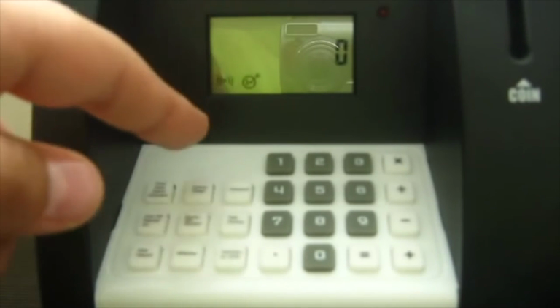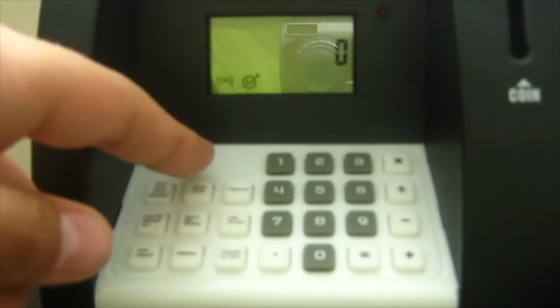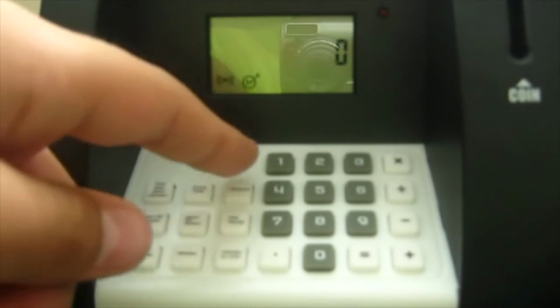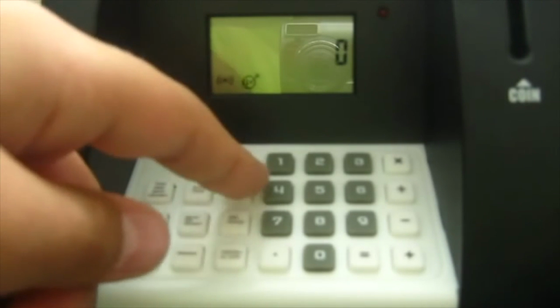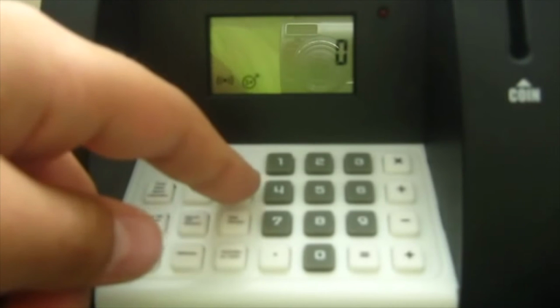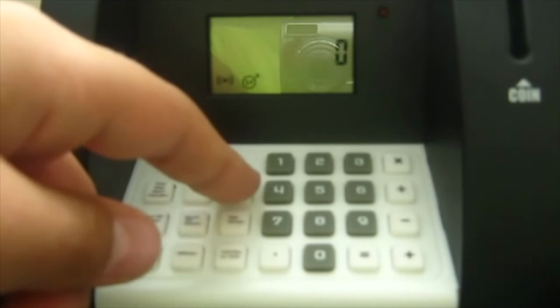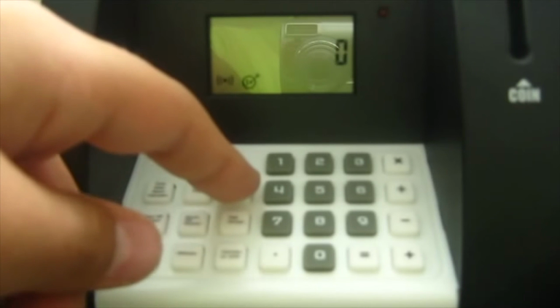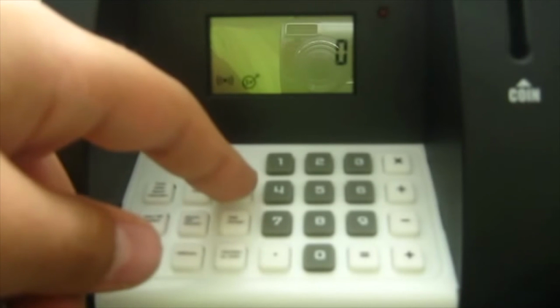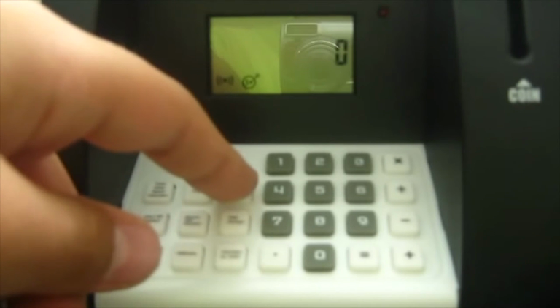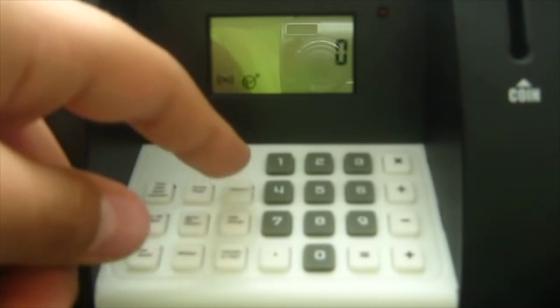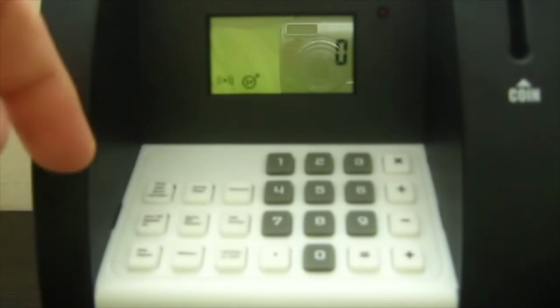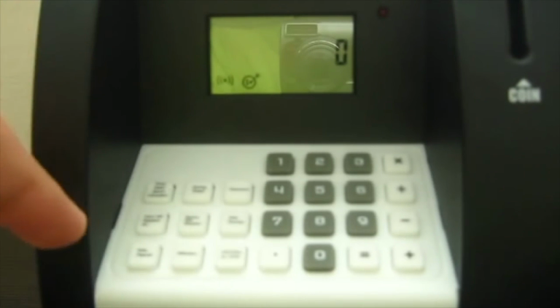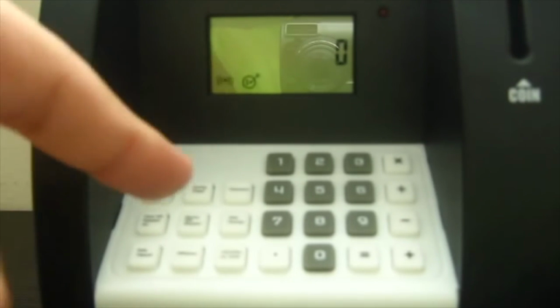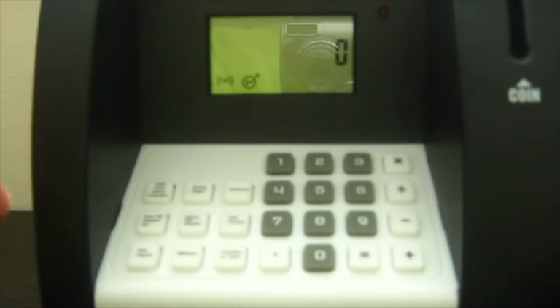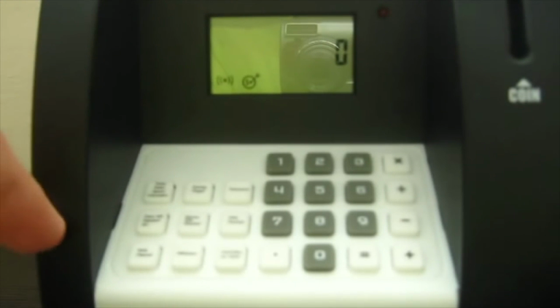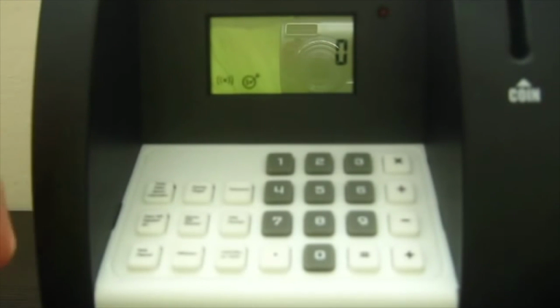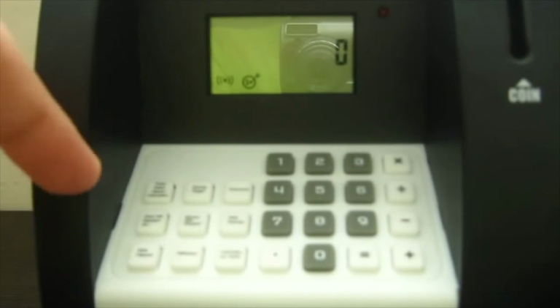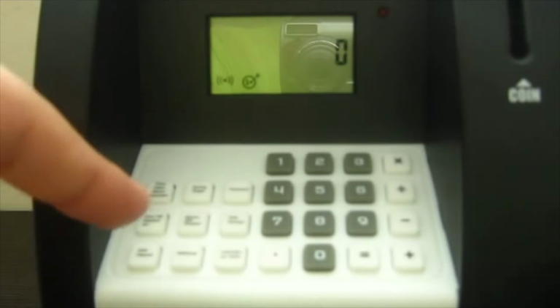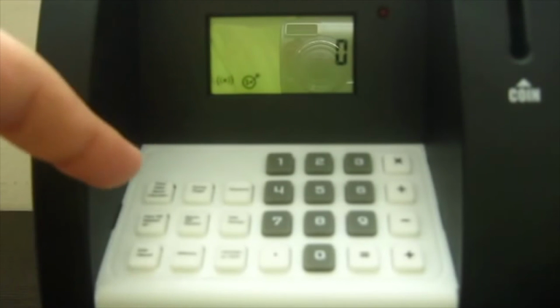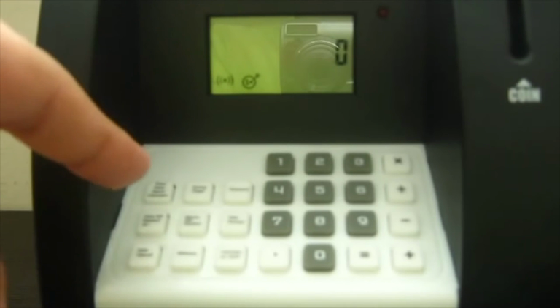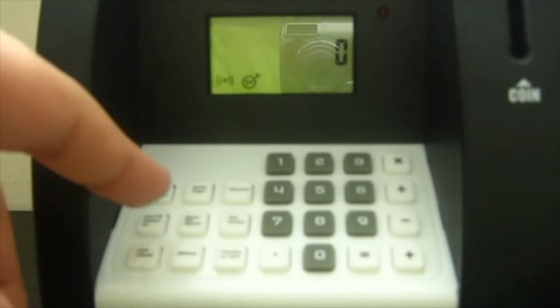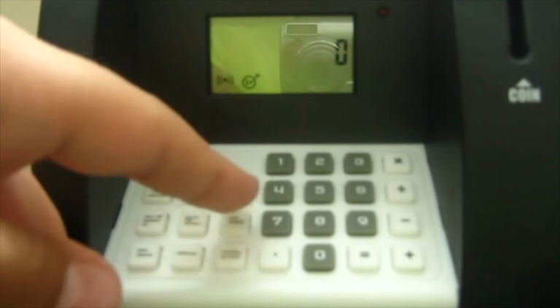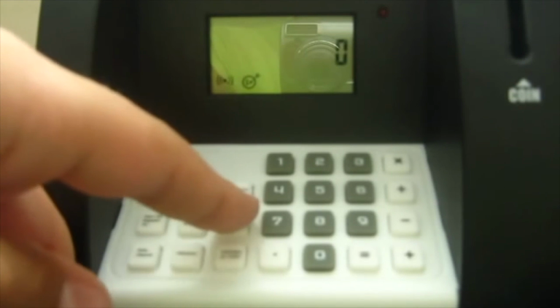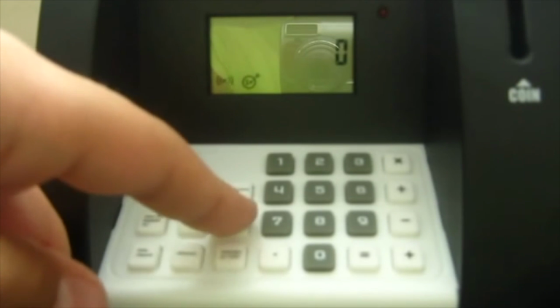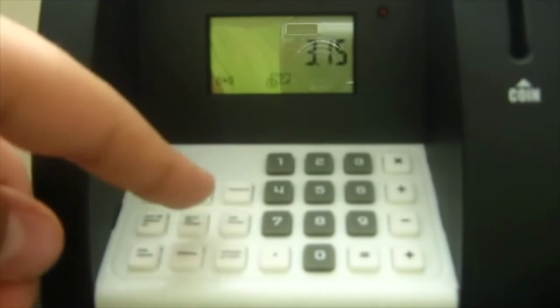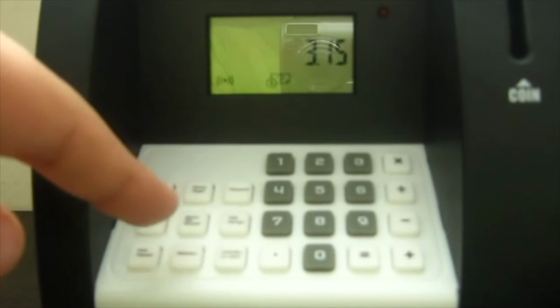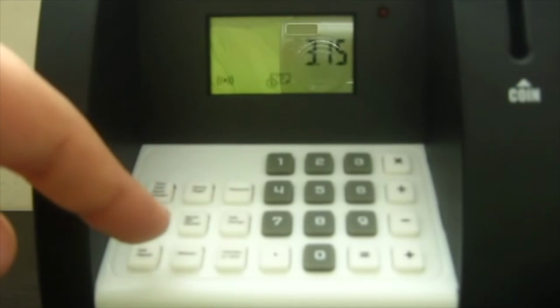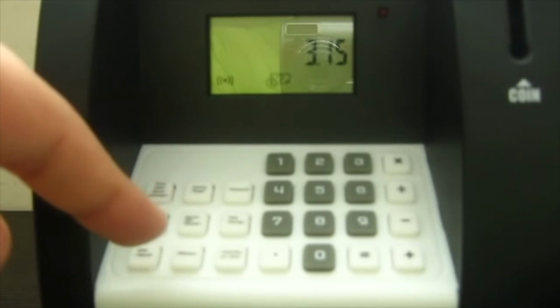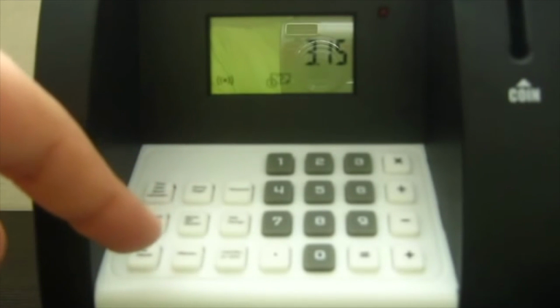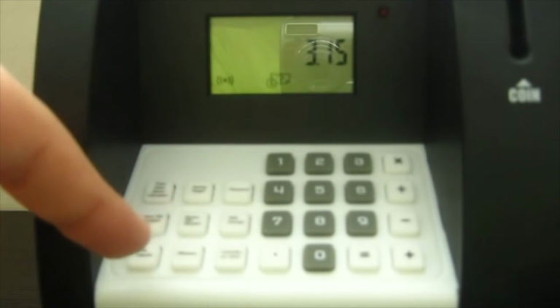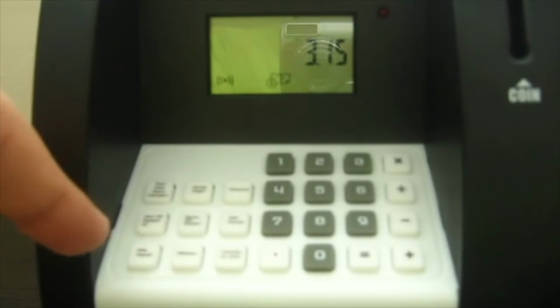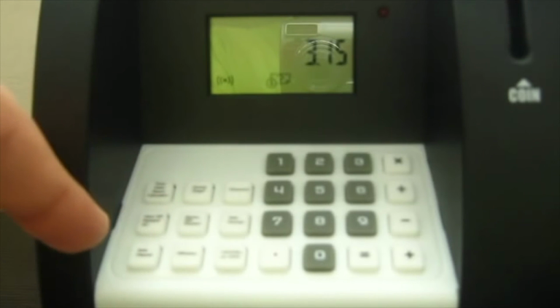With this button you can change your password, which is zero-zero-zero right now just to show you. And if you push this button, you can see your total savings — just three dollars and fifteen cents.